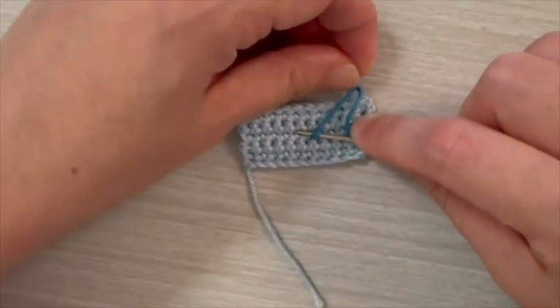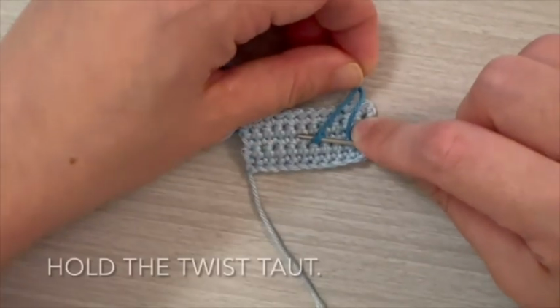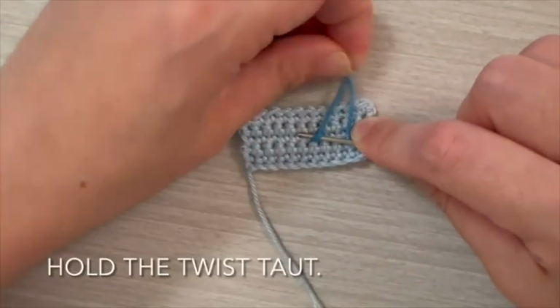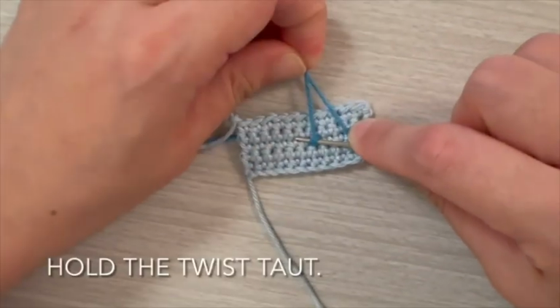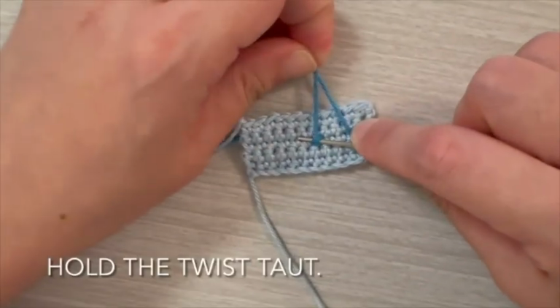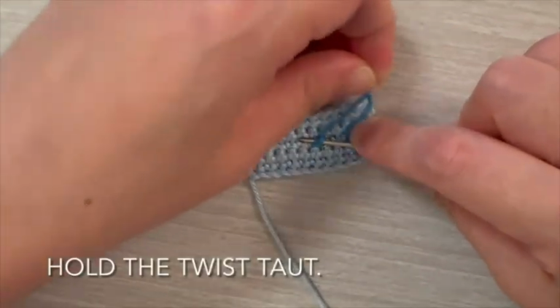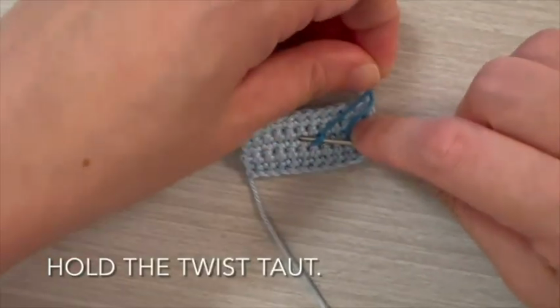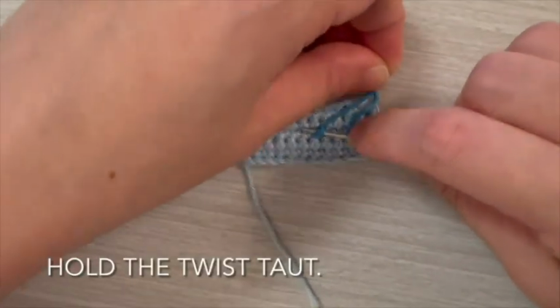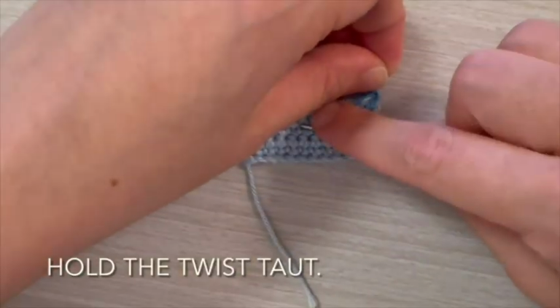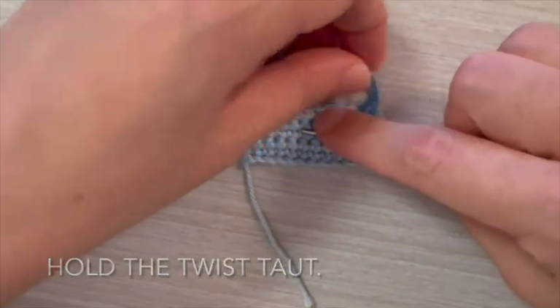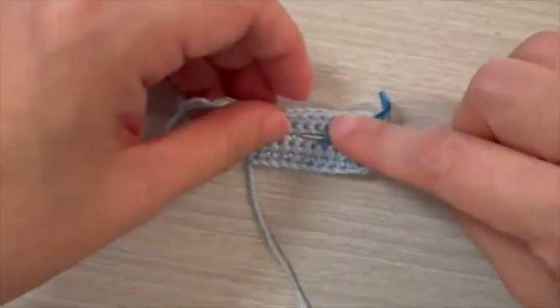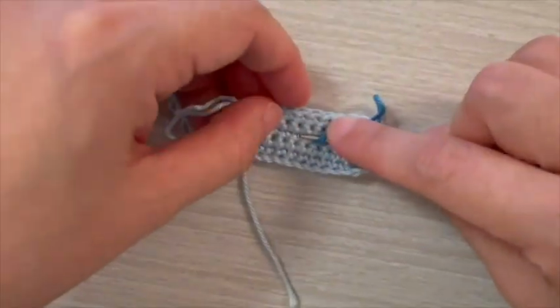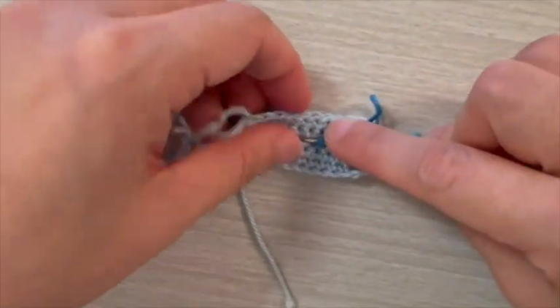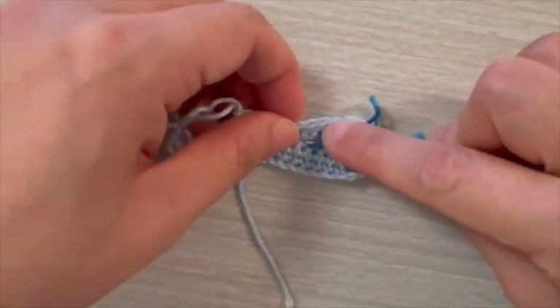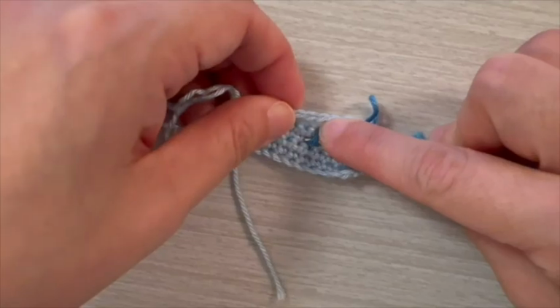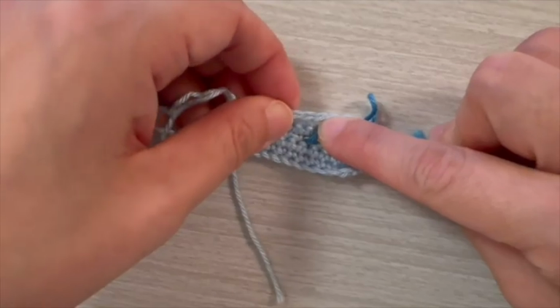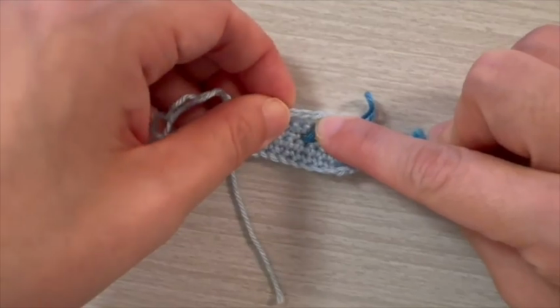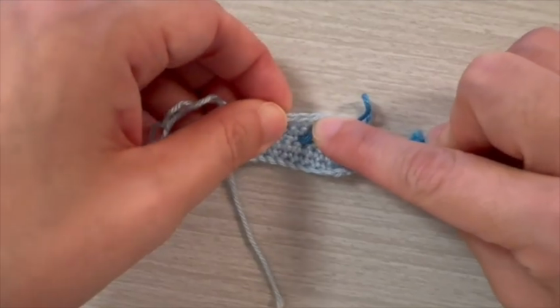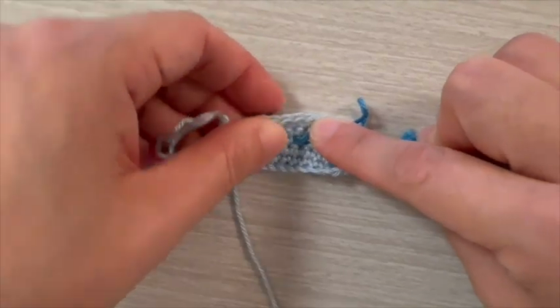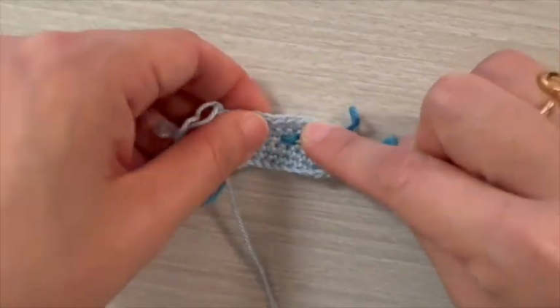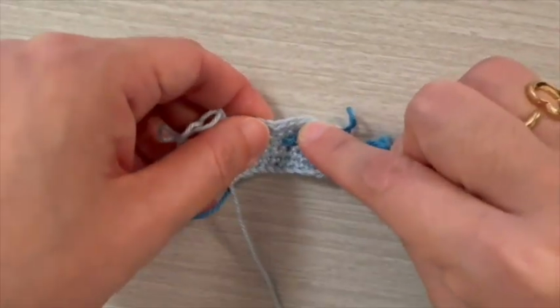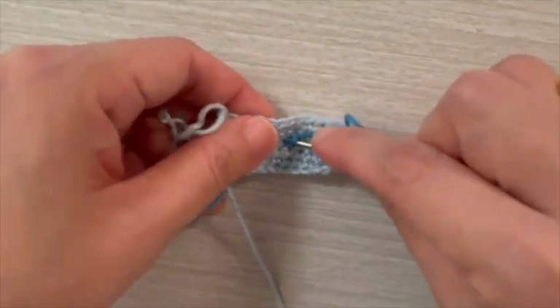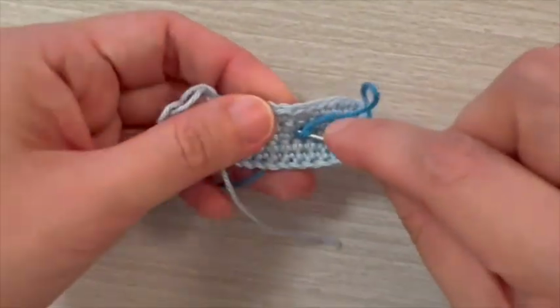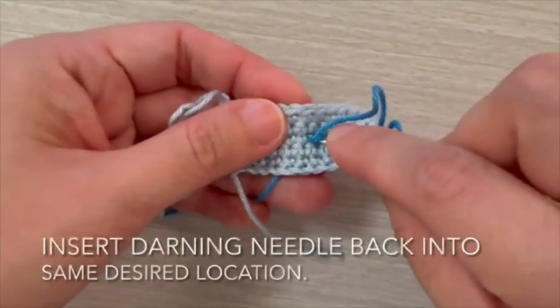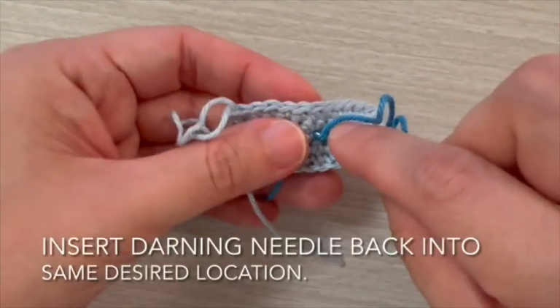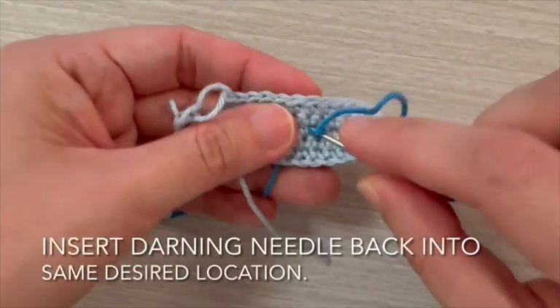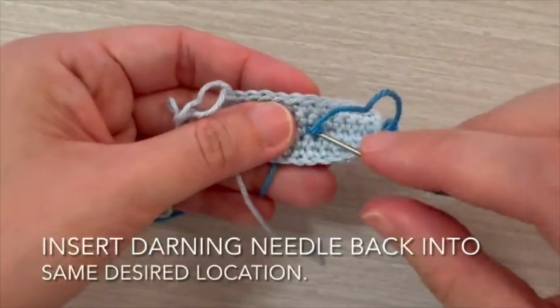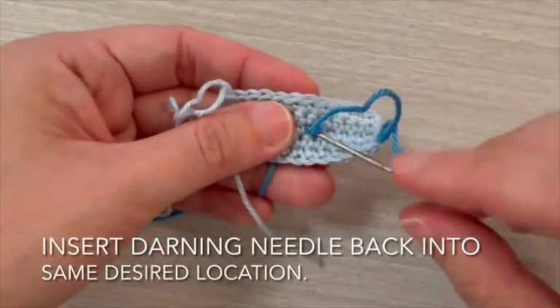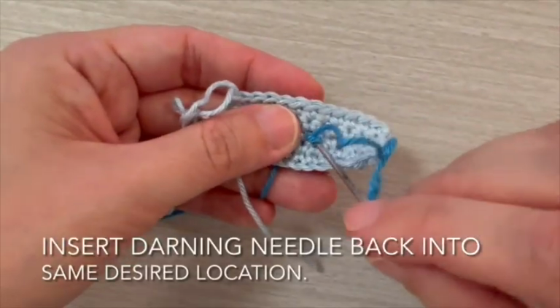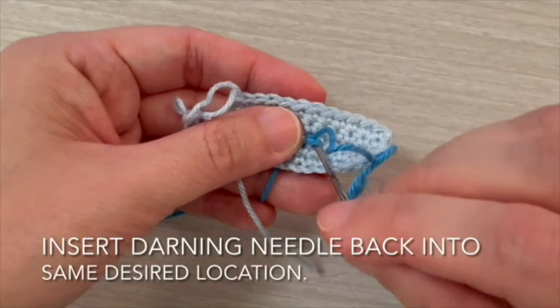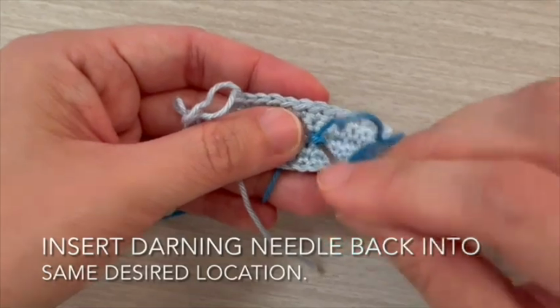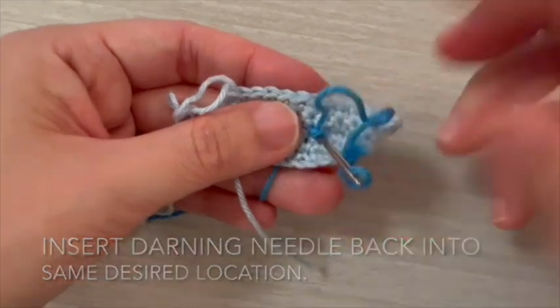Hold the twist taut. Insert the darning needle back into the same desired location.